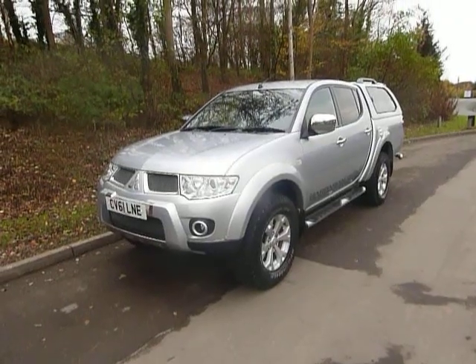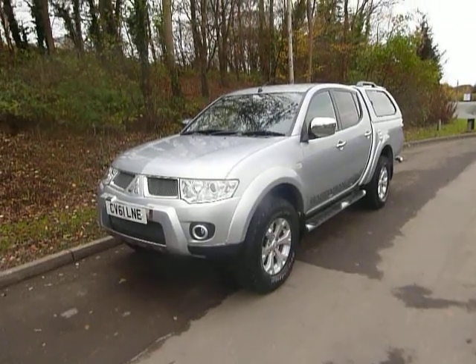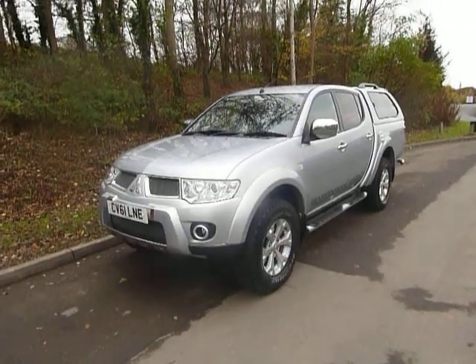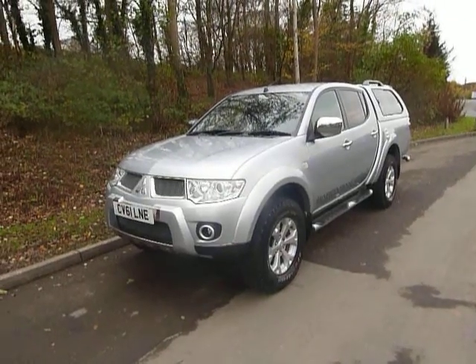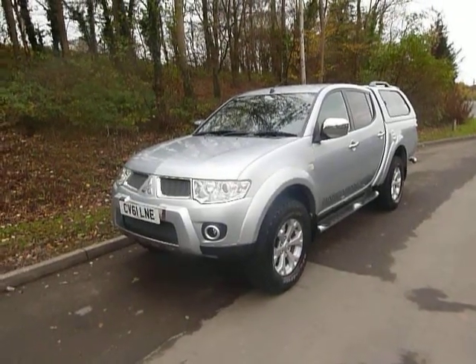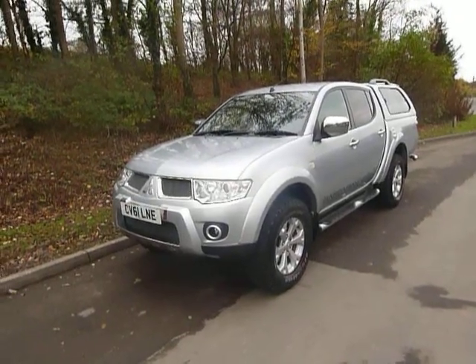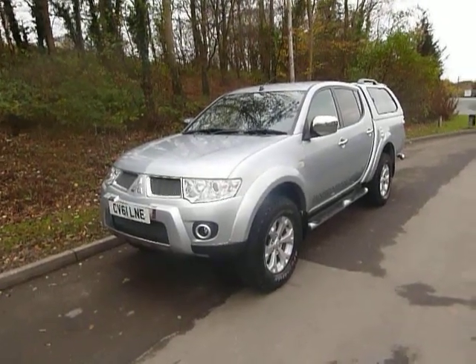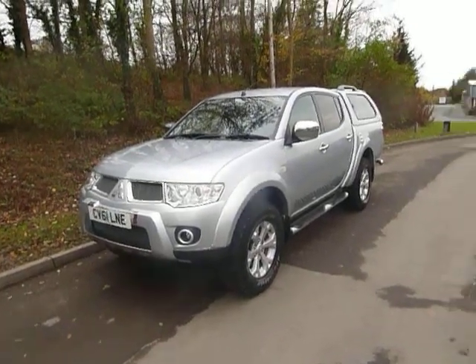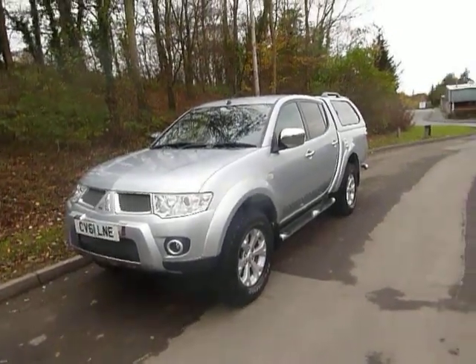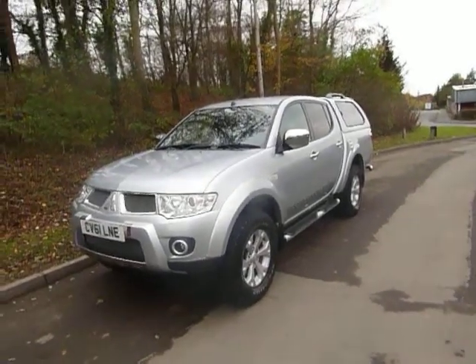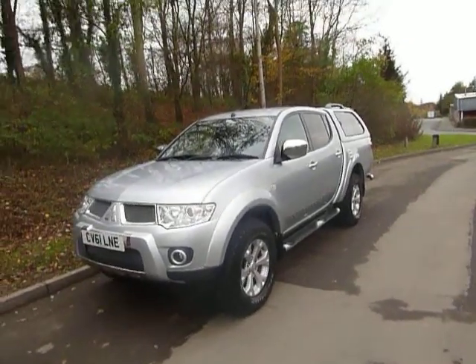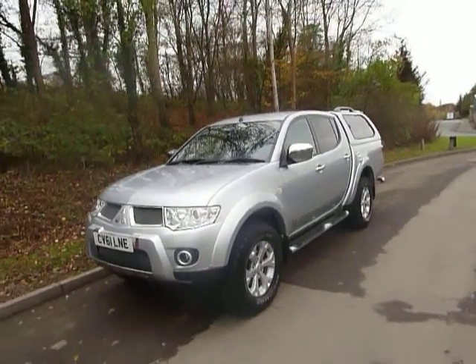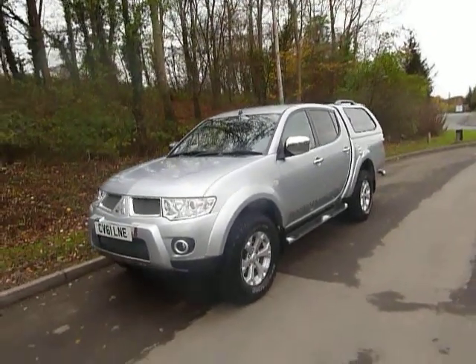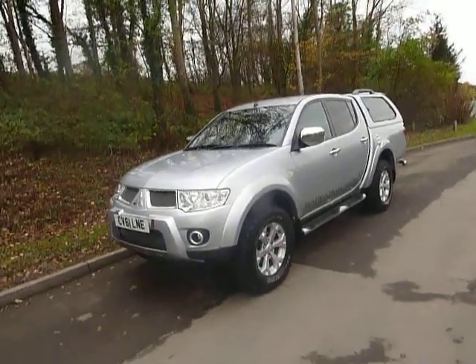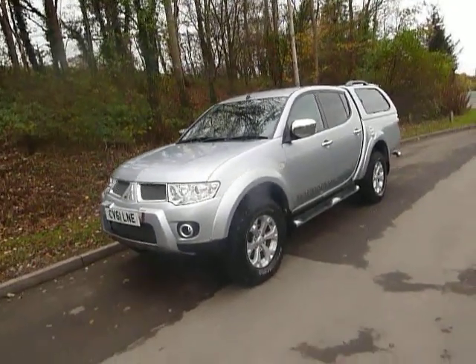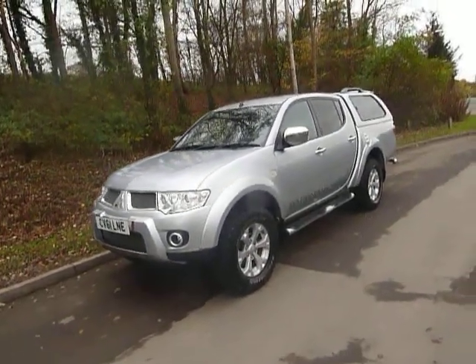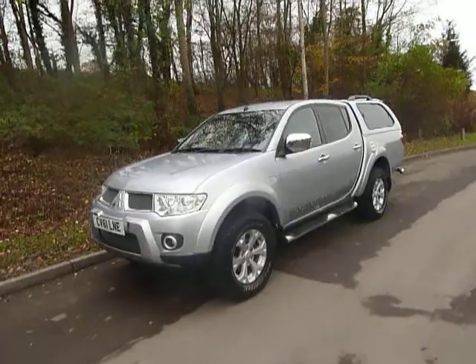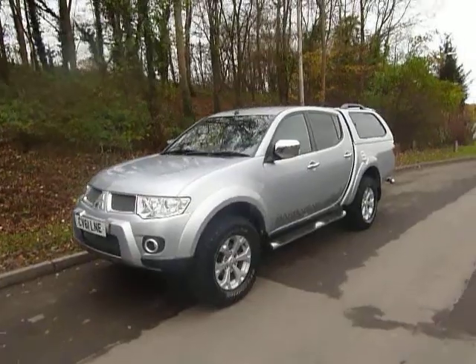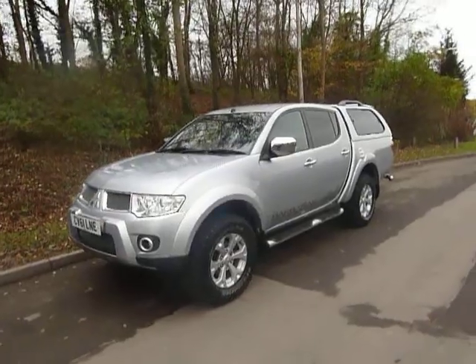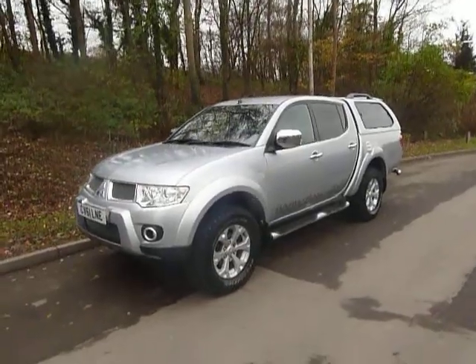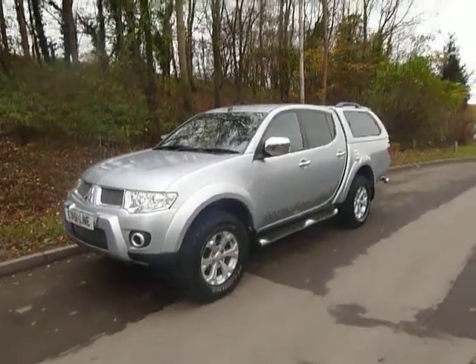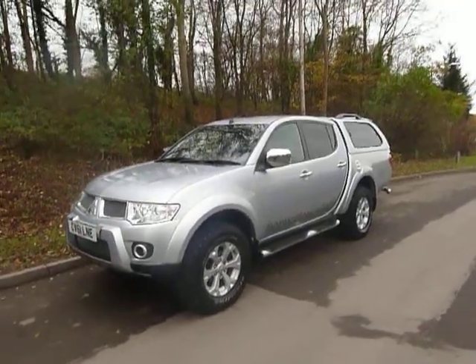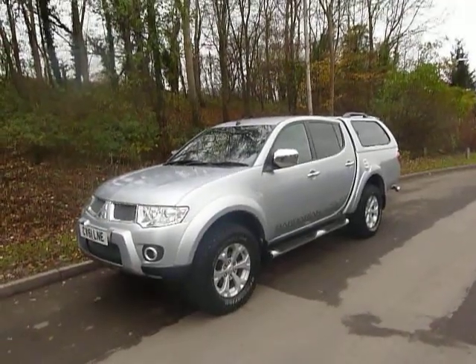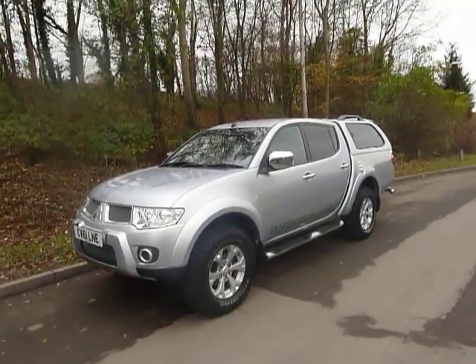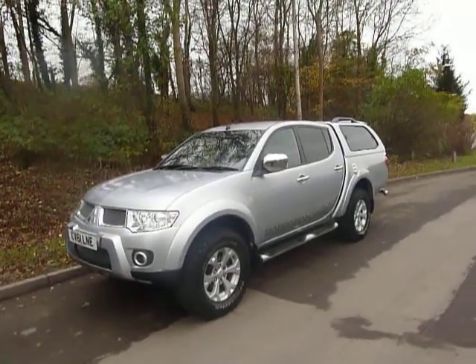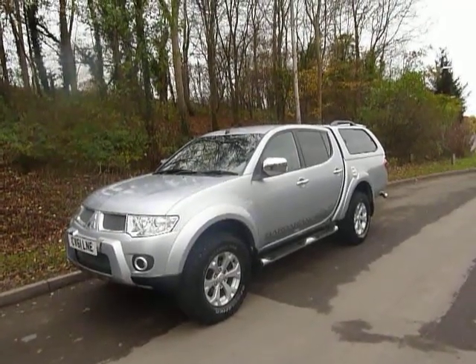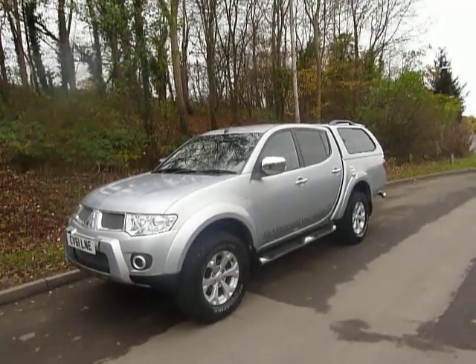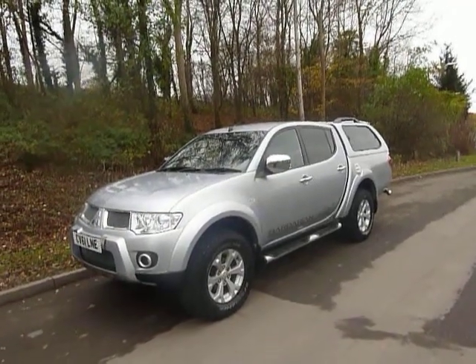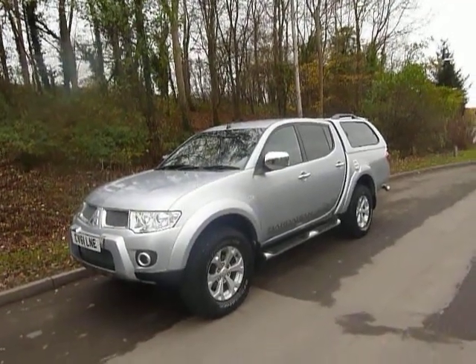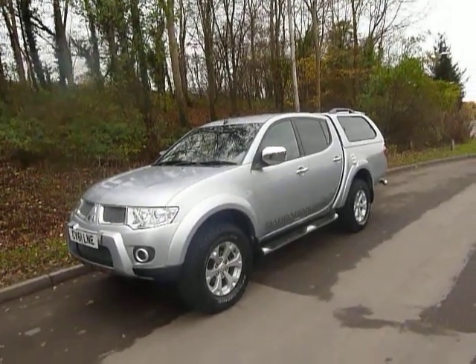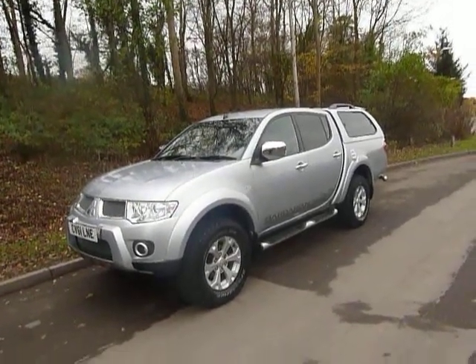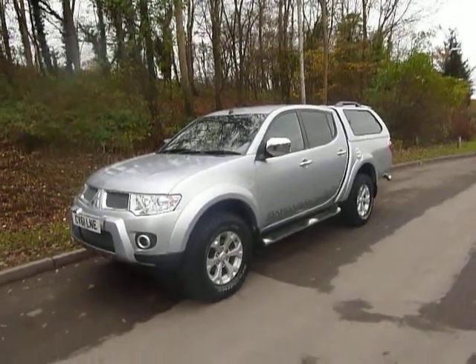Hello and welcome to JT Hughes. Today I'll be showing you around one of our ex-demonstrators. This one is a Mitsubishi L200 Barbarian.